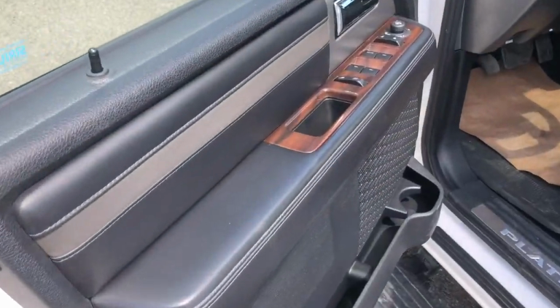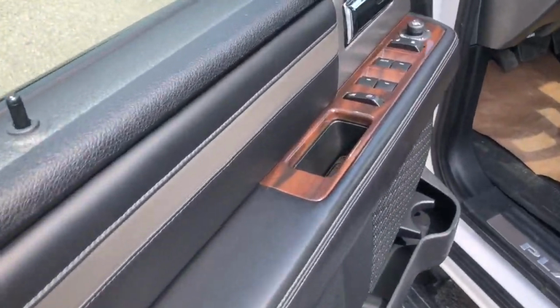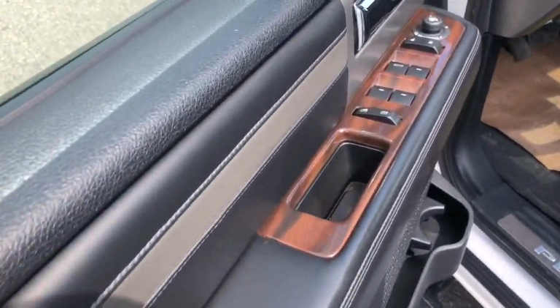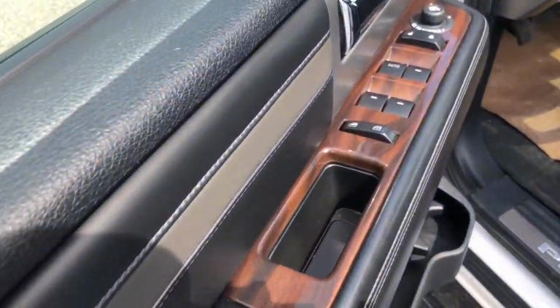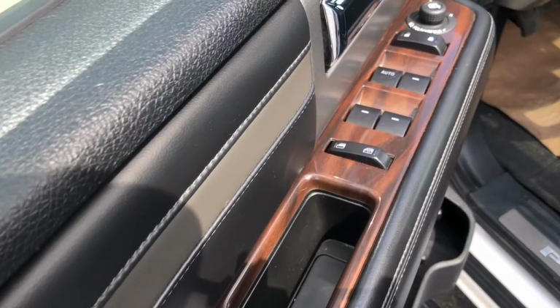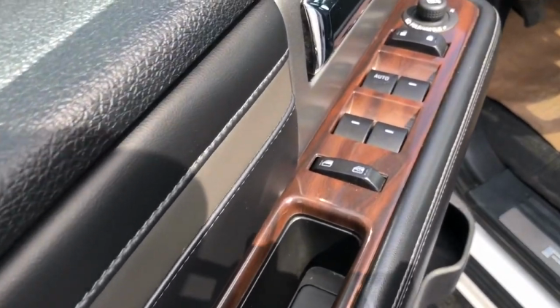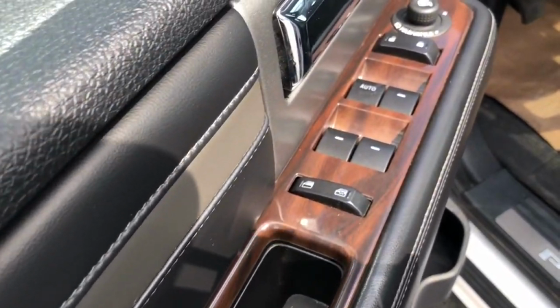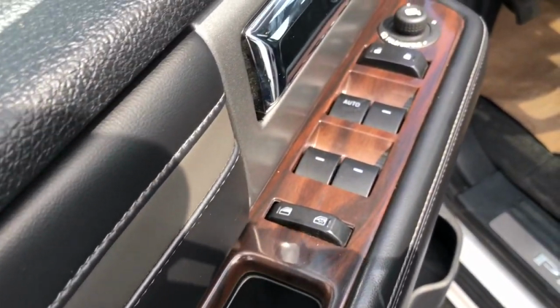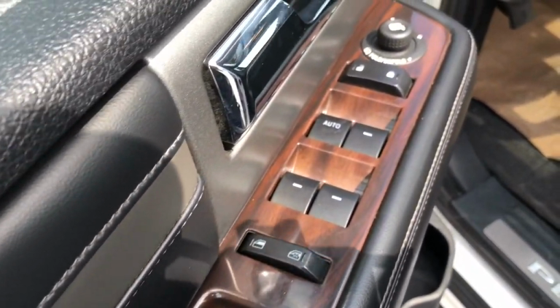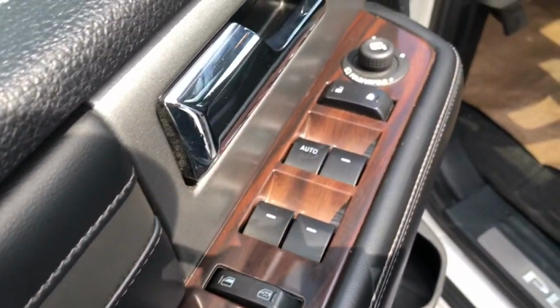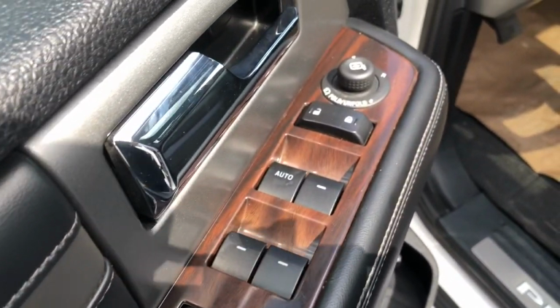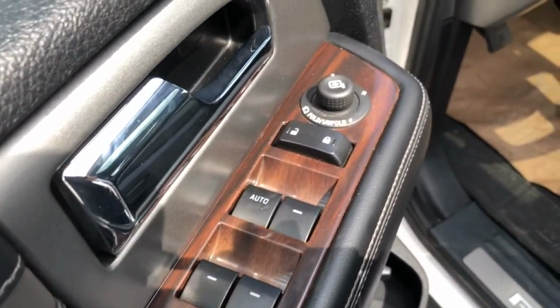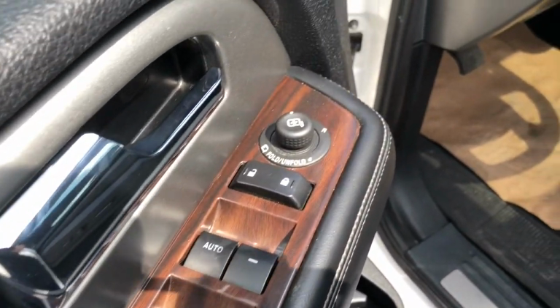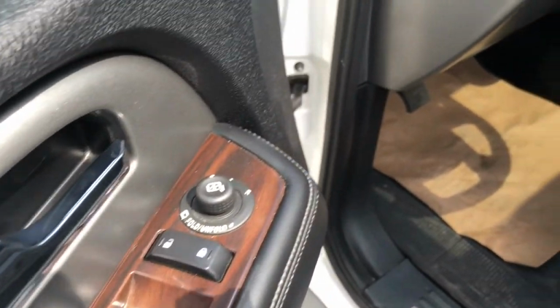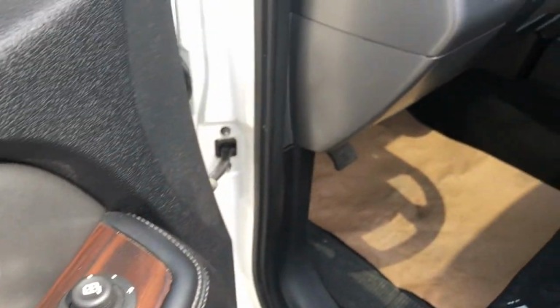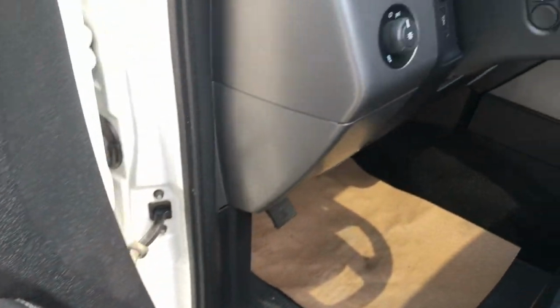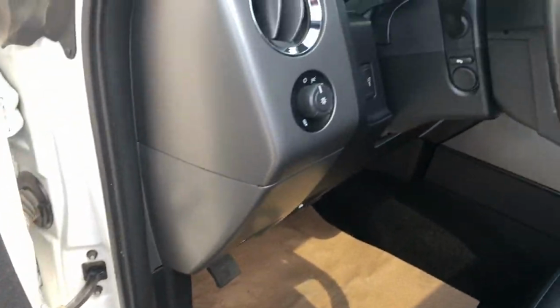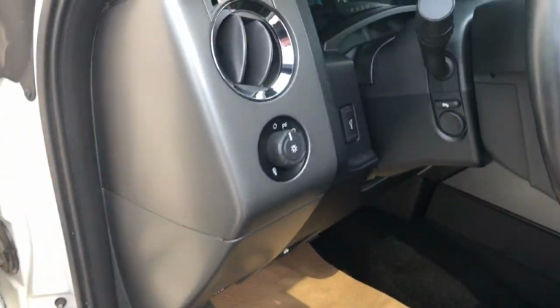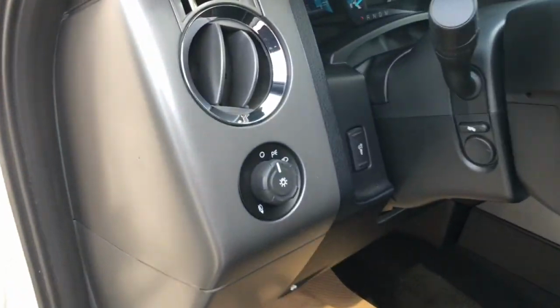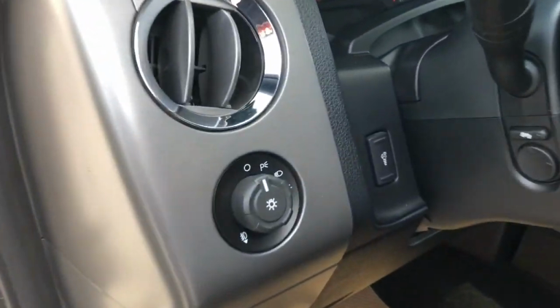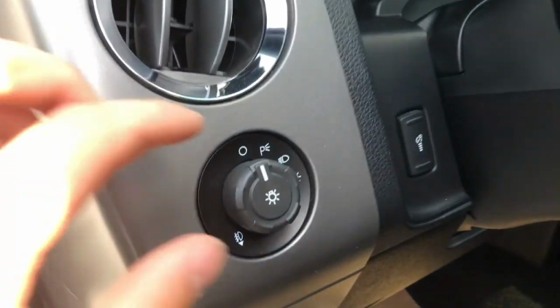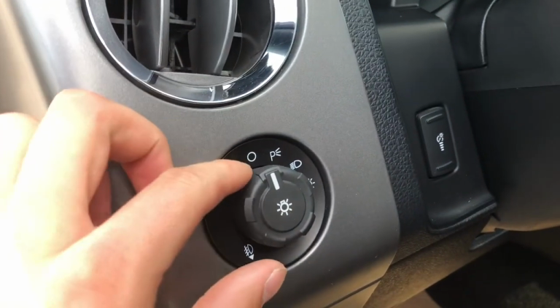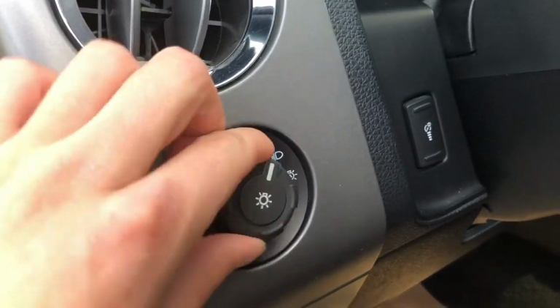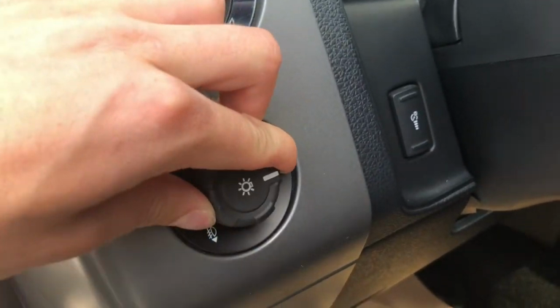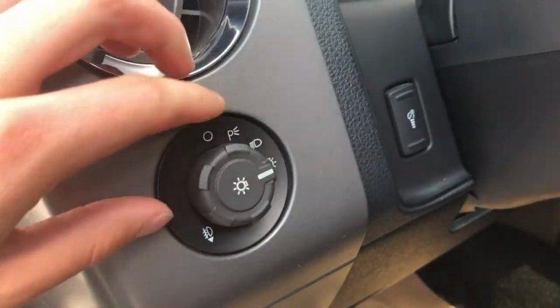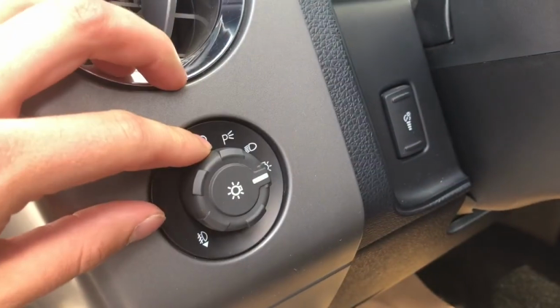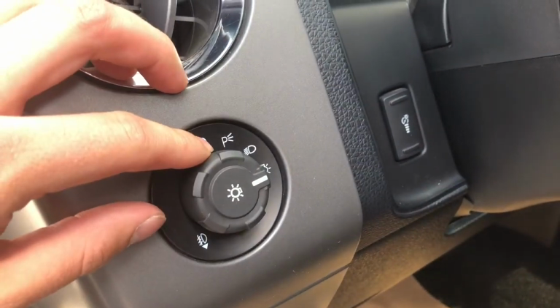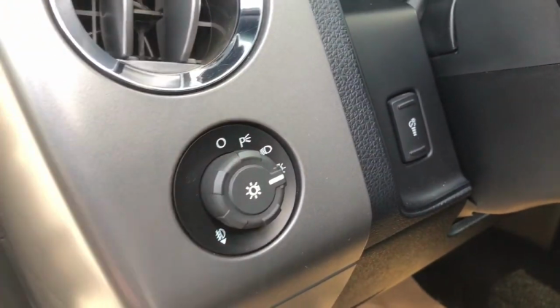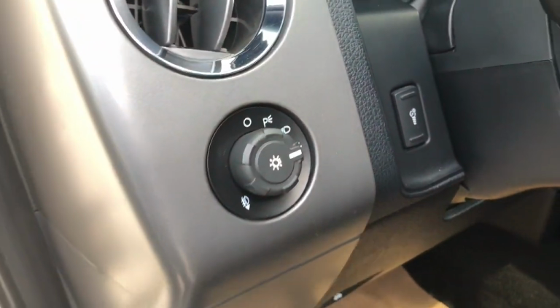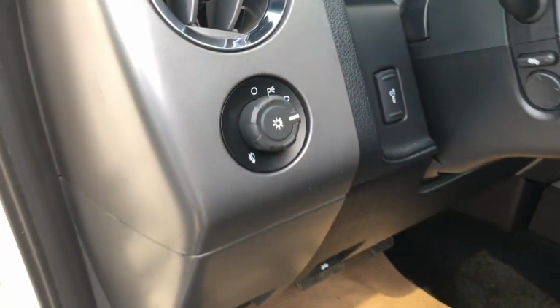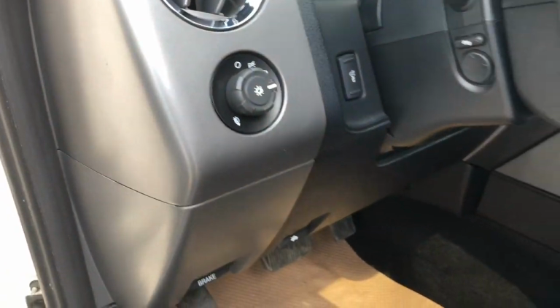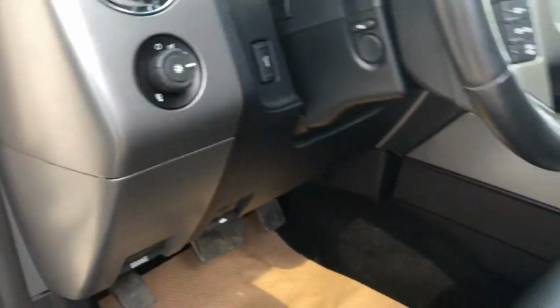On the door you're gonna find your powered windows, locks, and mirrors. Then on the left side of your dashboard you have your automatic headlamp switches so you can set it and forget it.